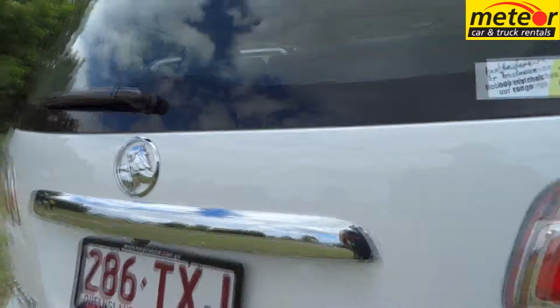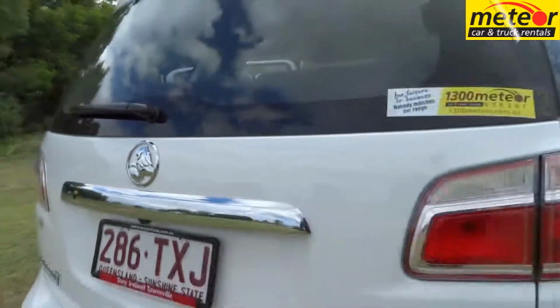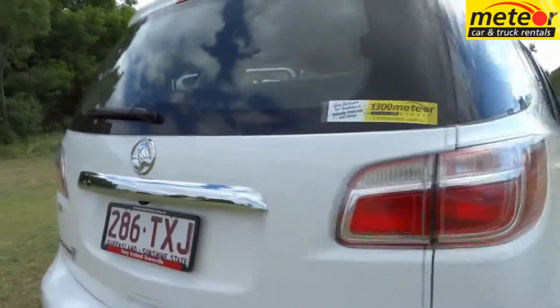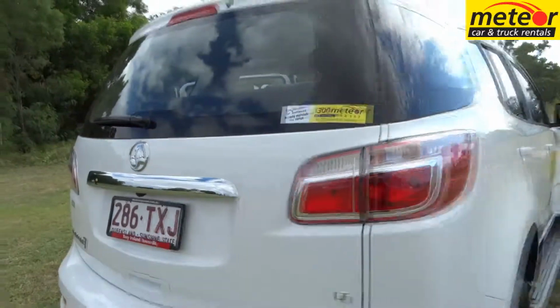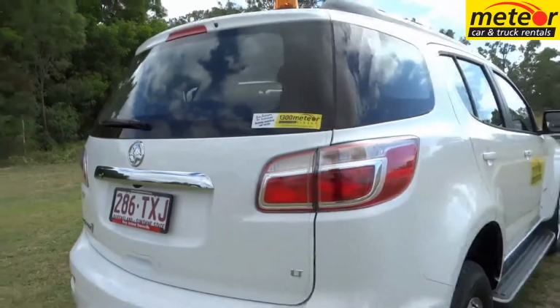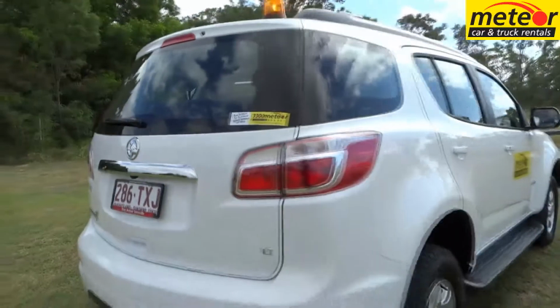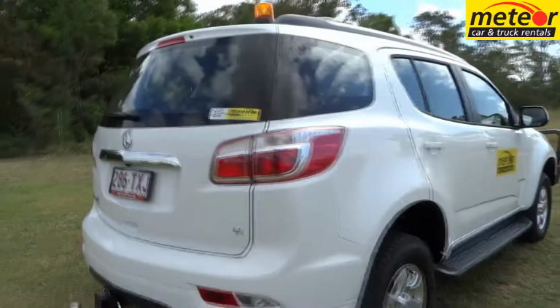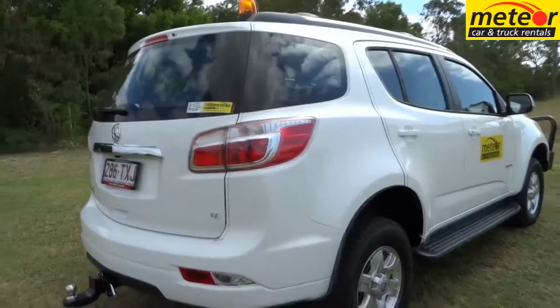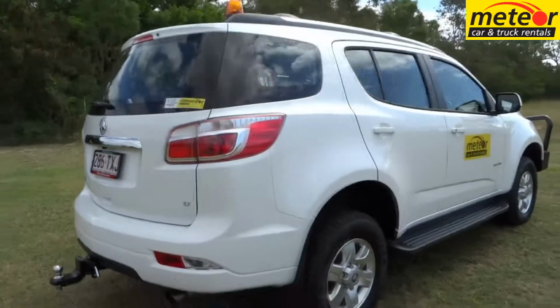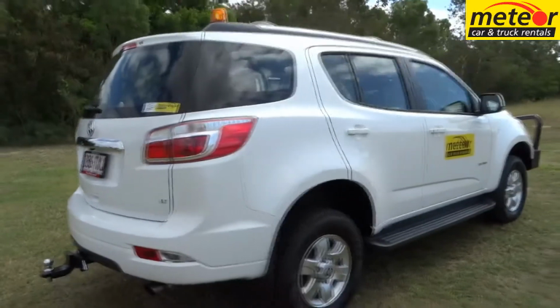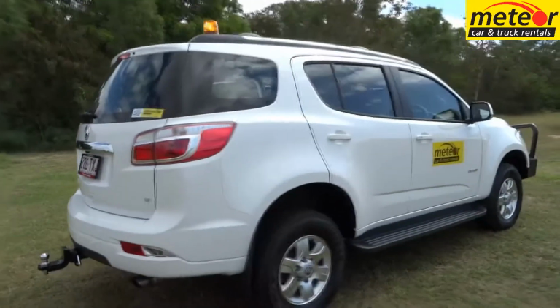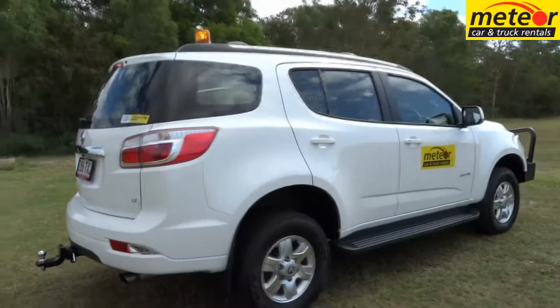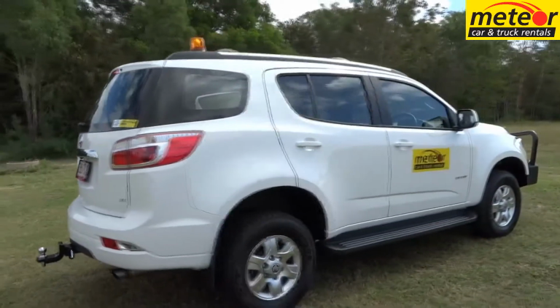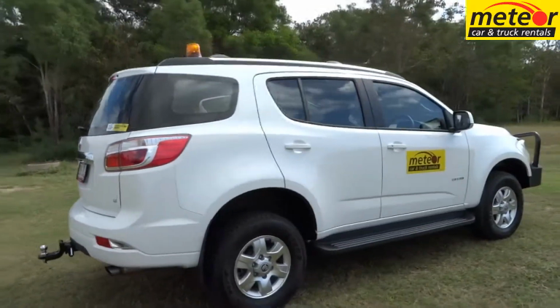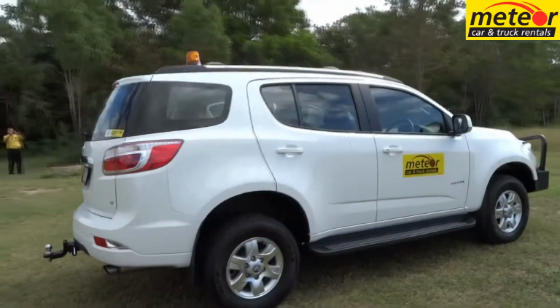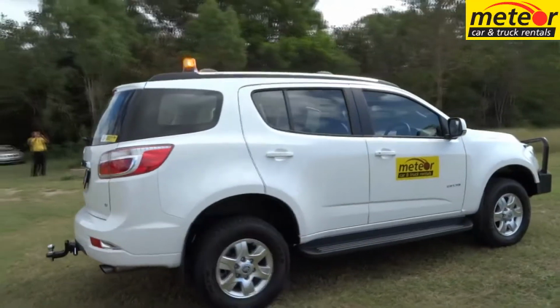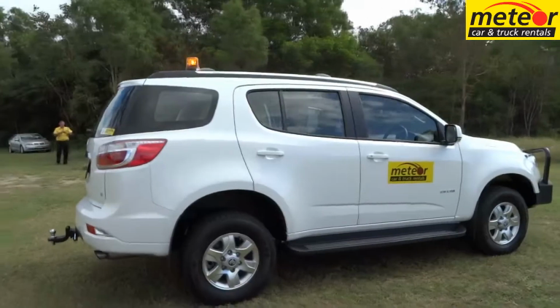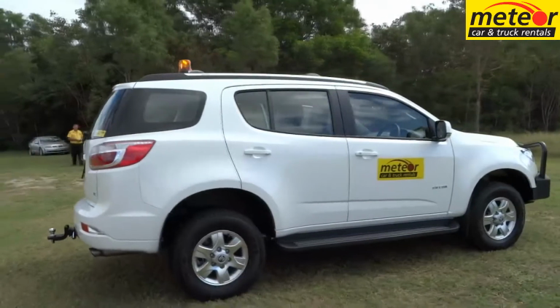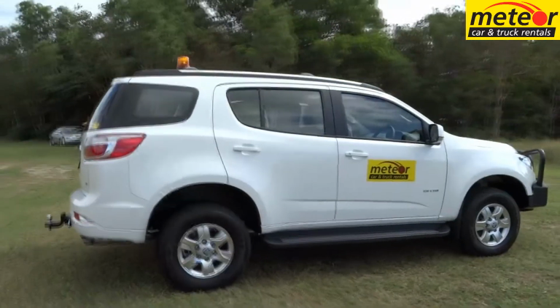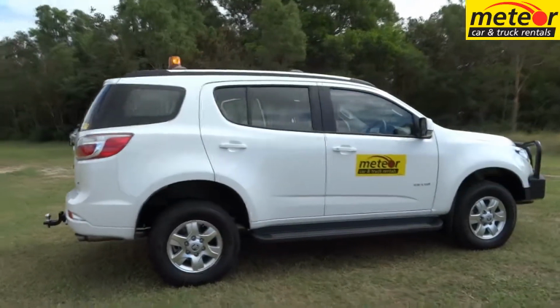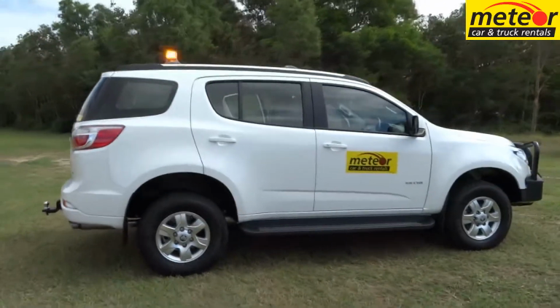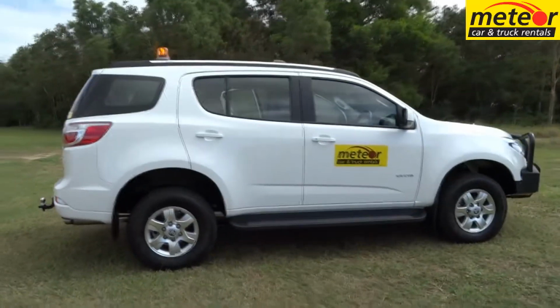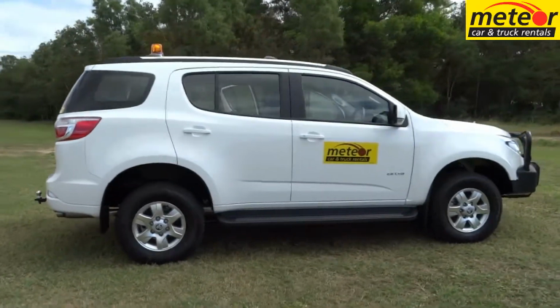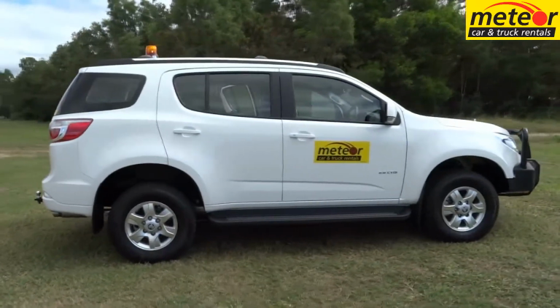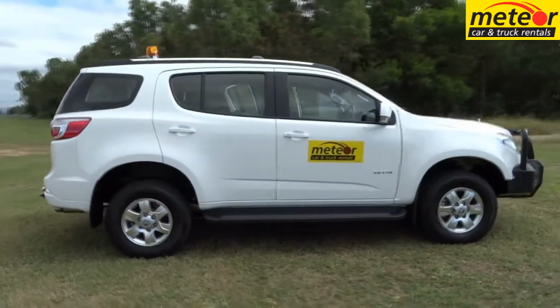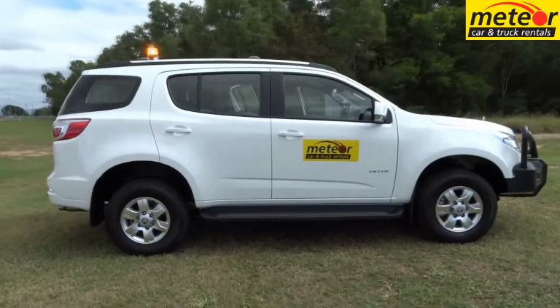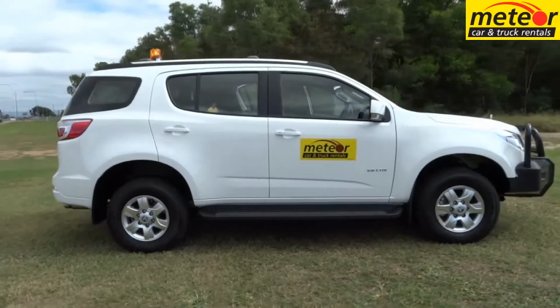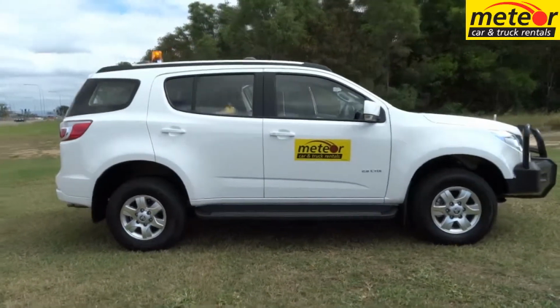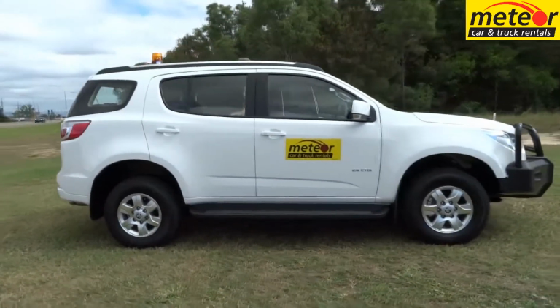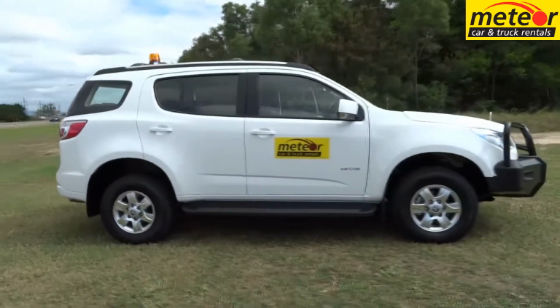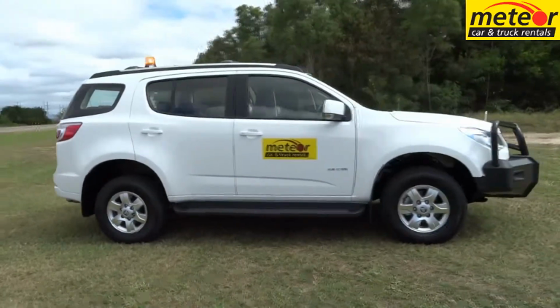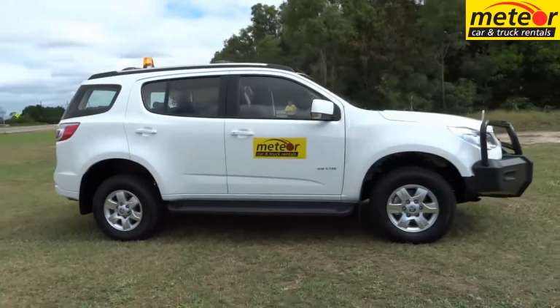The Holden Colorado 7 4x4 station wagon from Meteor seats up to 7 in comfort and features a 5-star ANCAP crash safety rating that includes the standard bull bar.